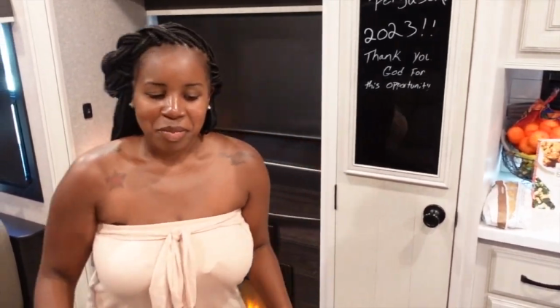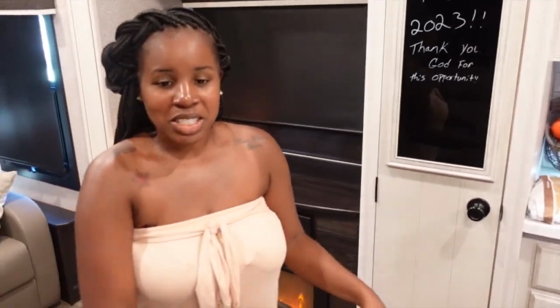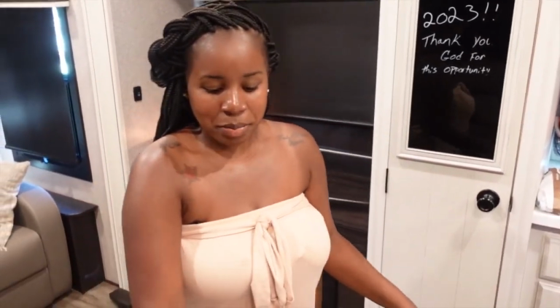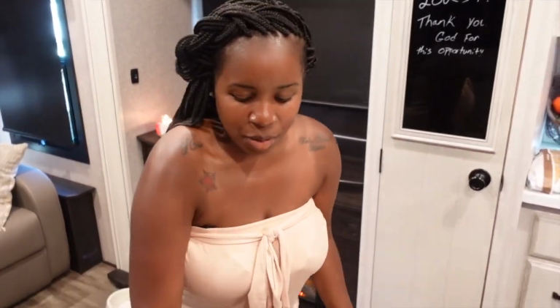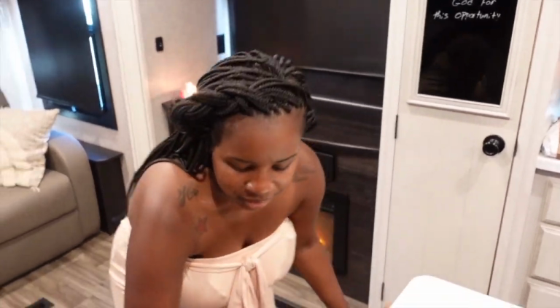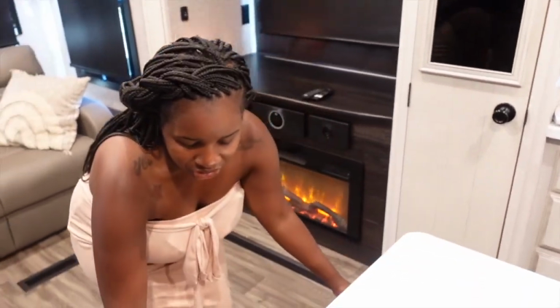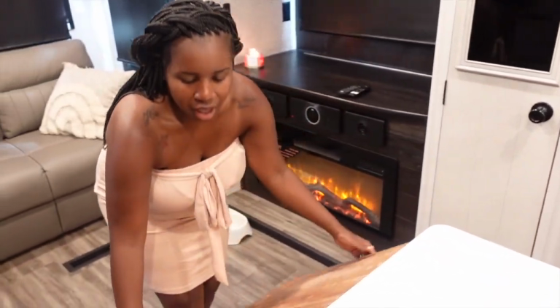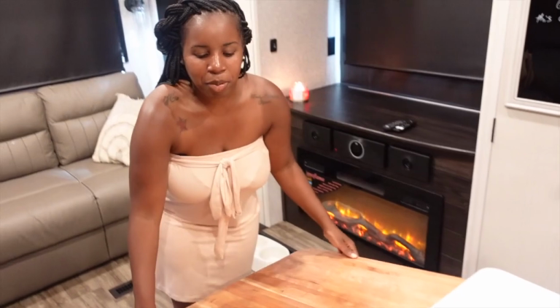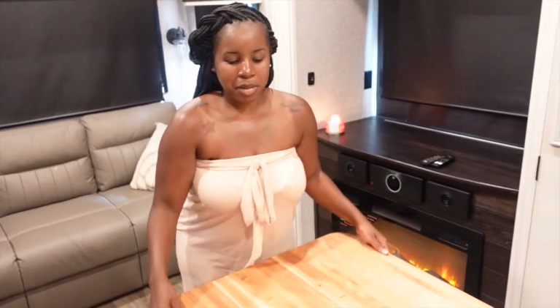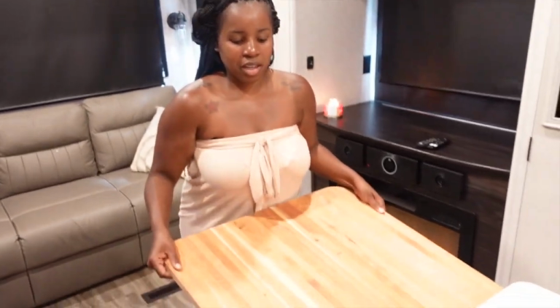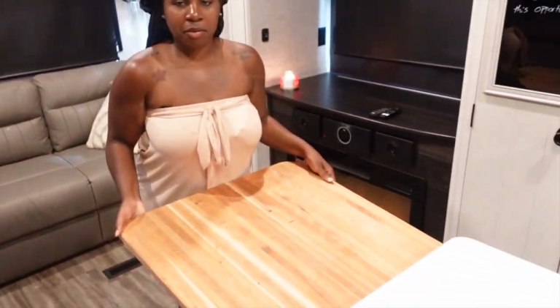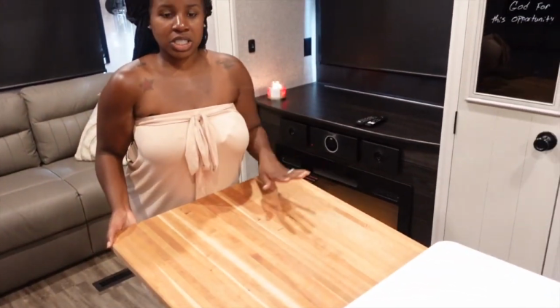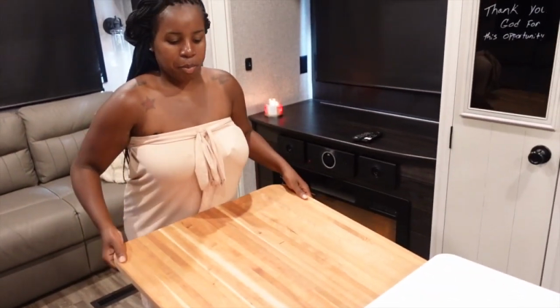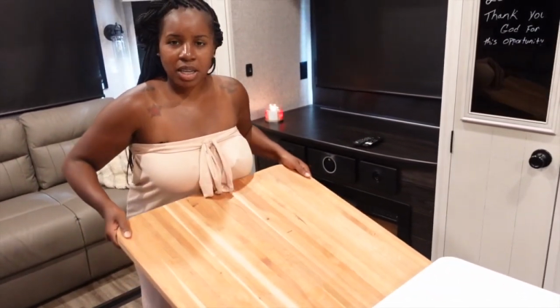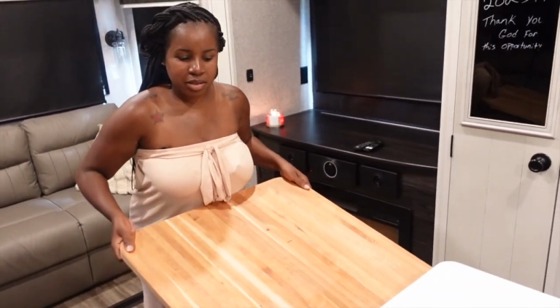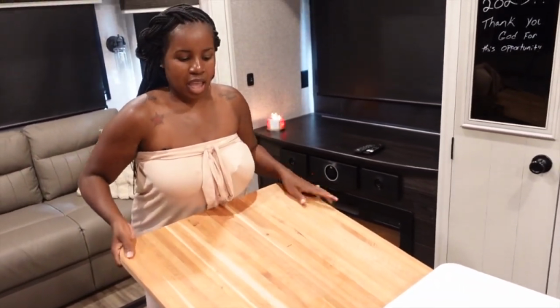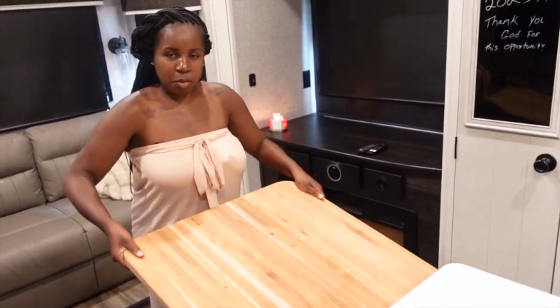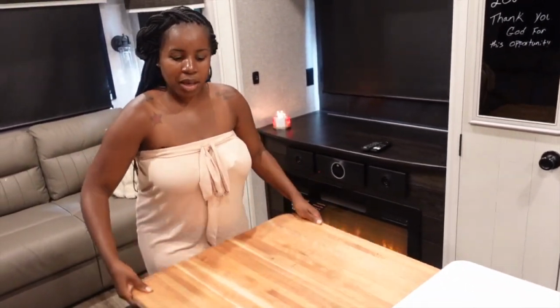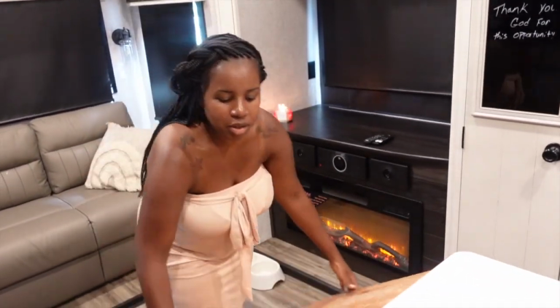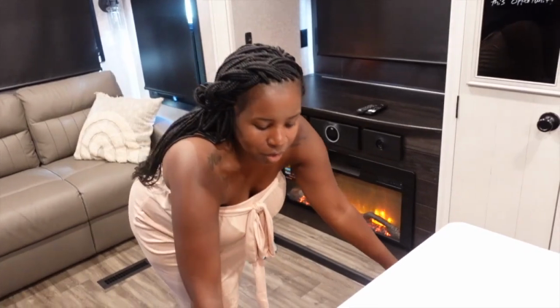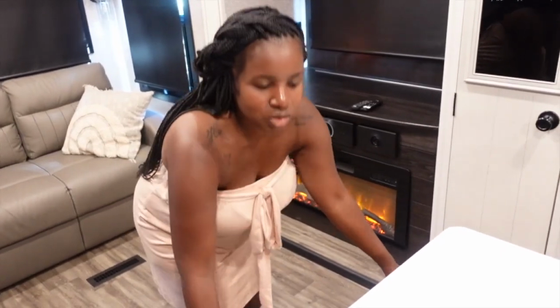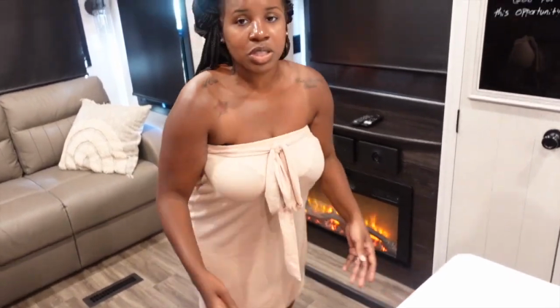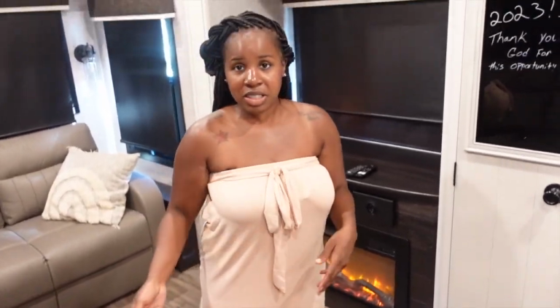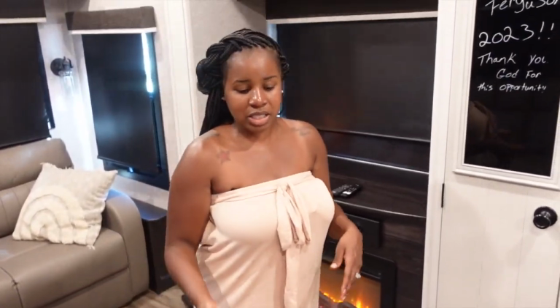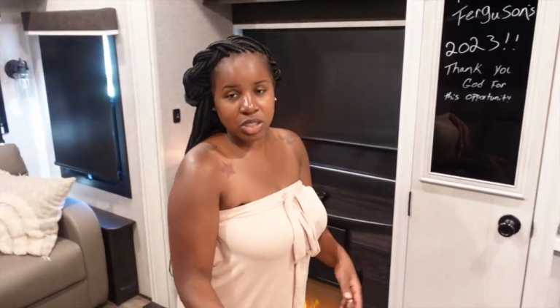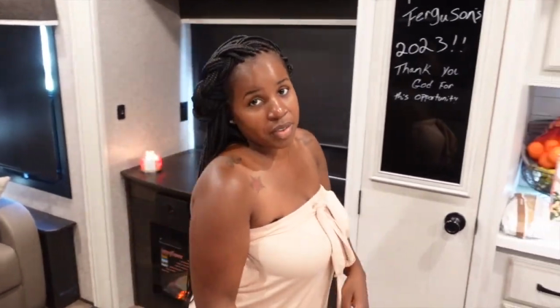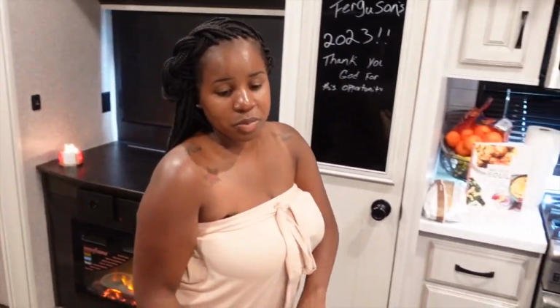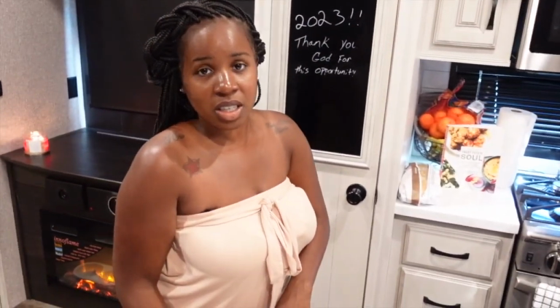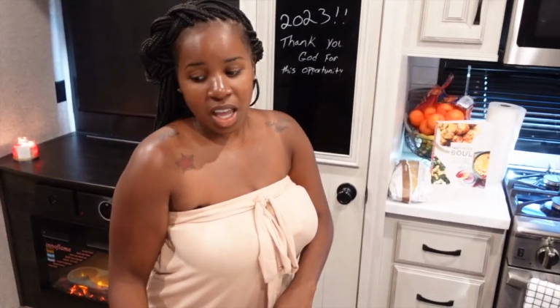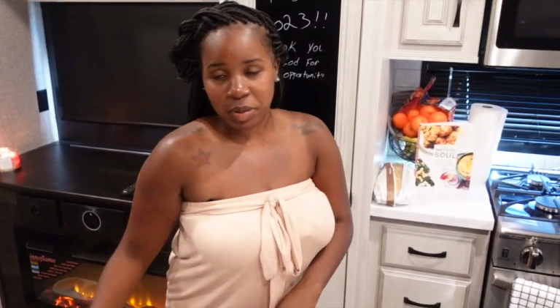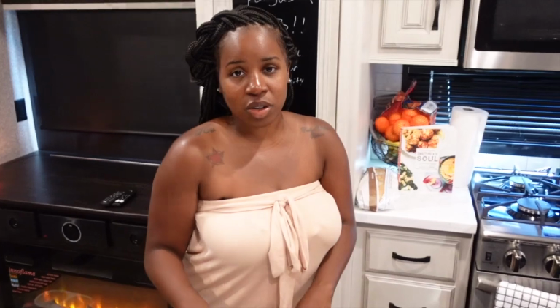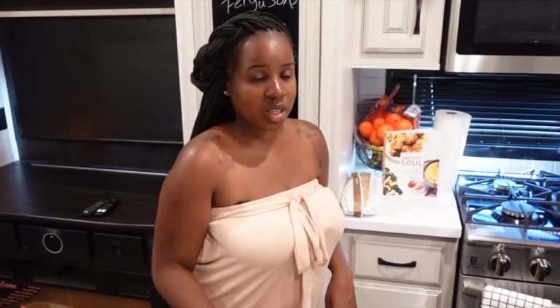This is going to be our prep station. And by prep I mean cutting up veggies — you pop it in and then pop it back out and drop it down. So you still have the space to cook, and you have the space to walk around when you're done.